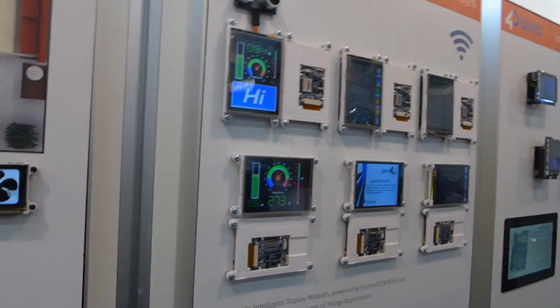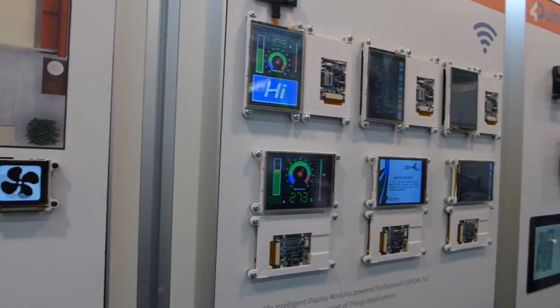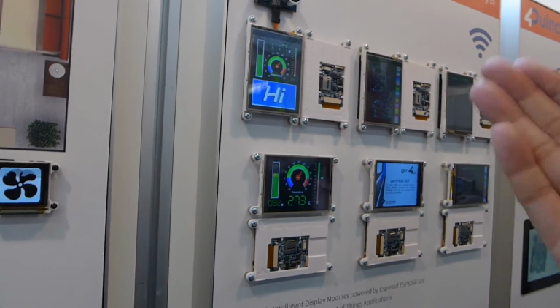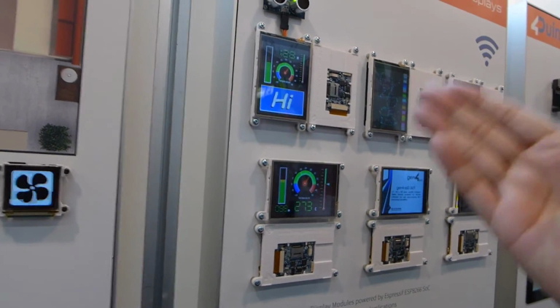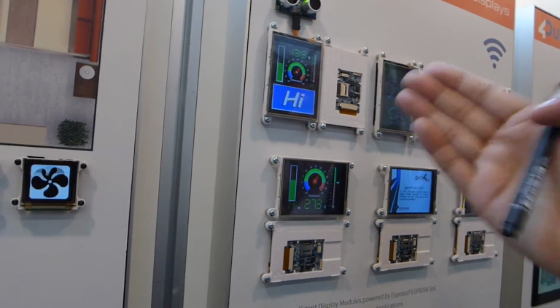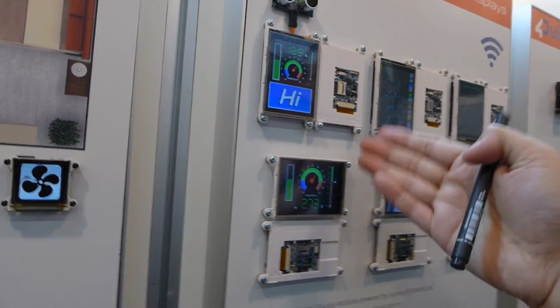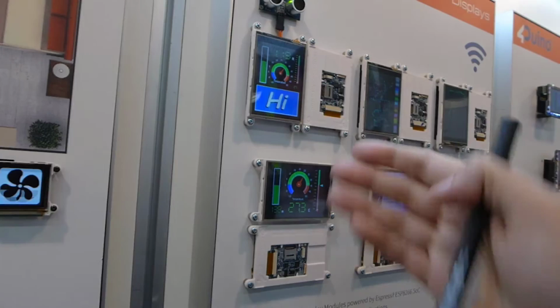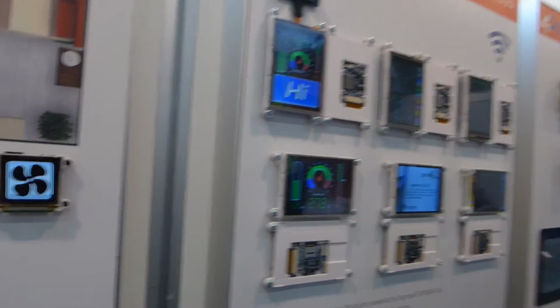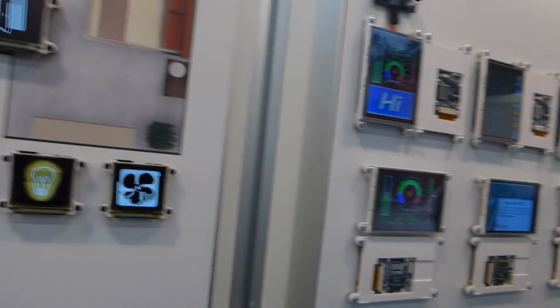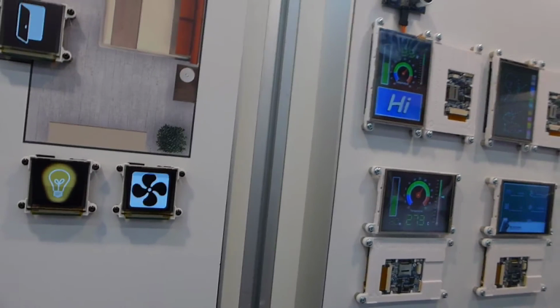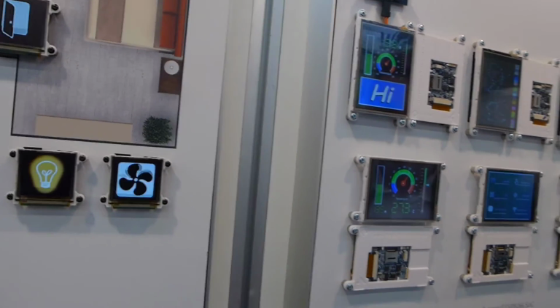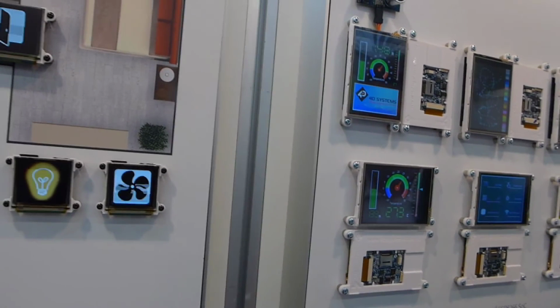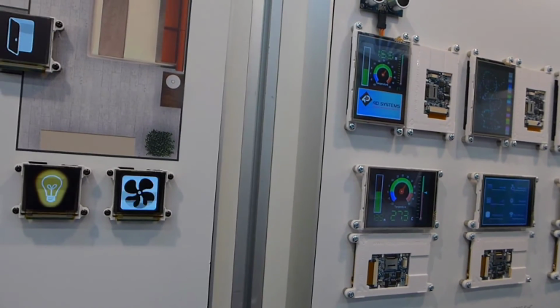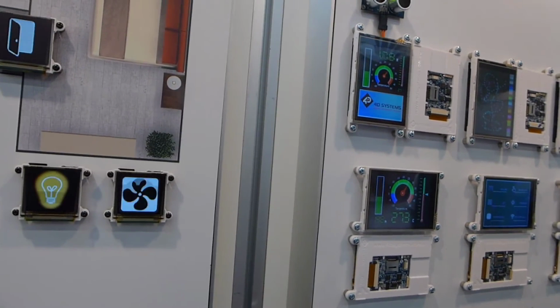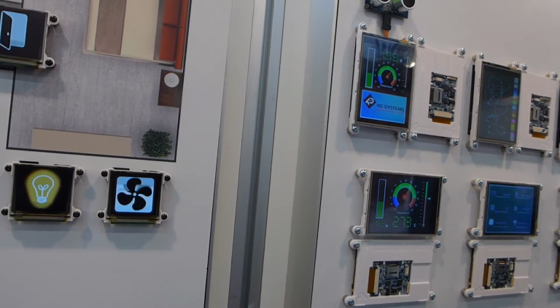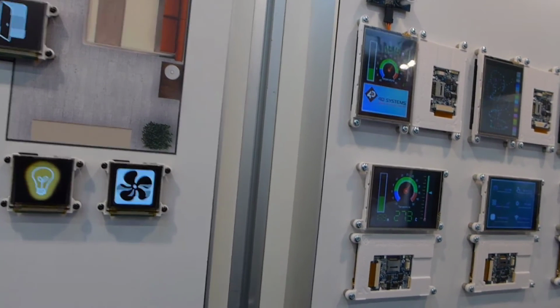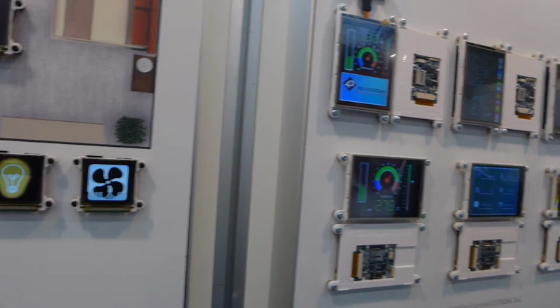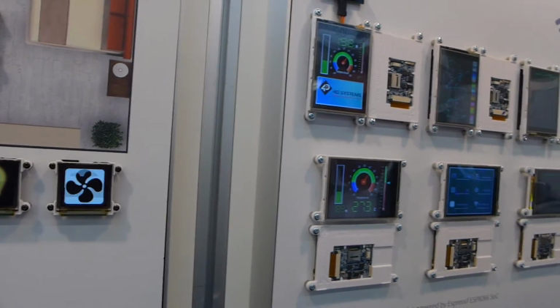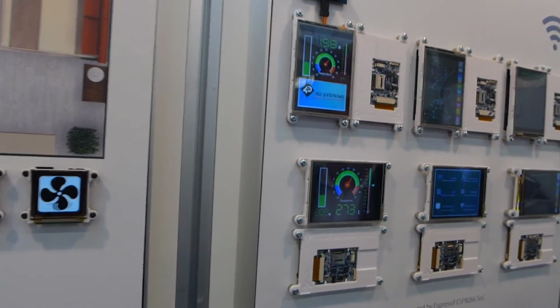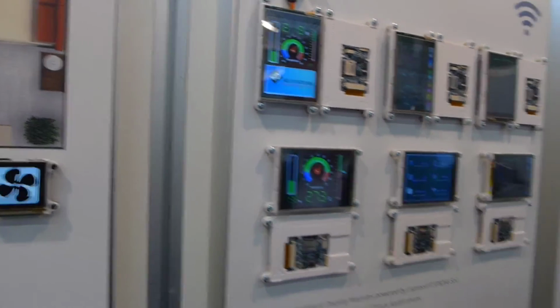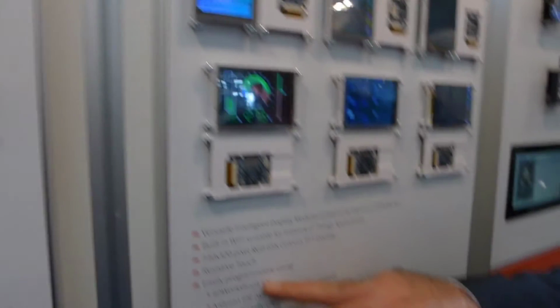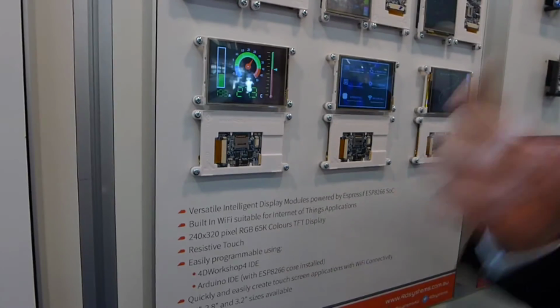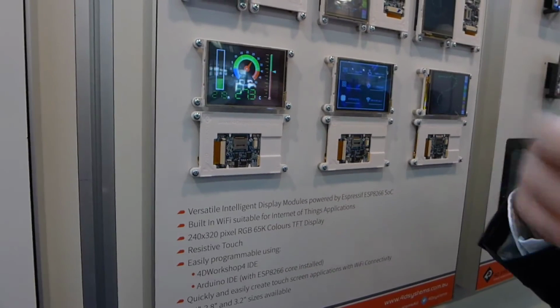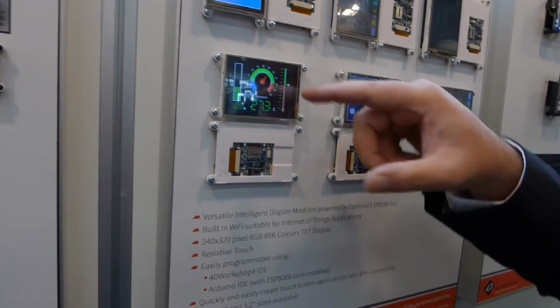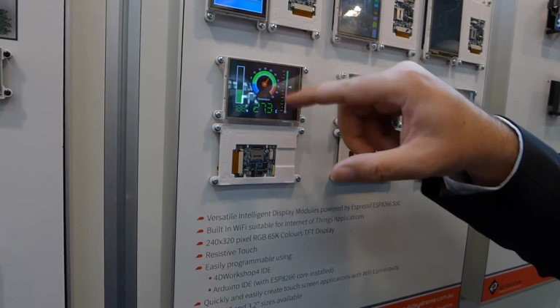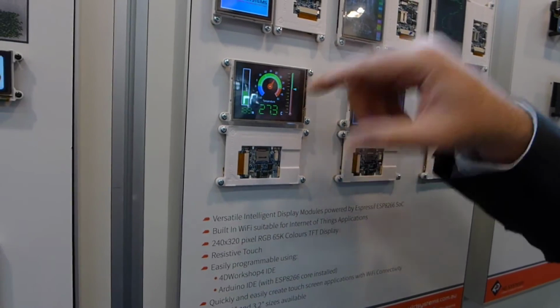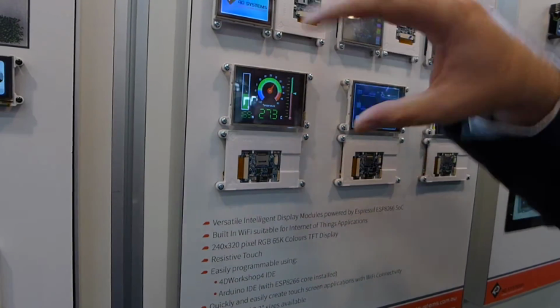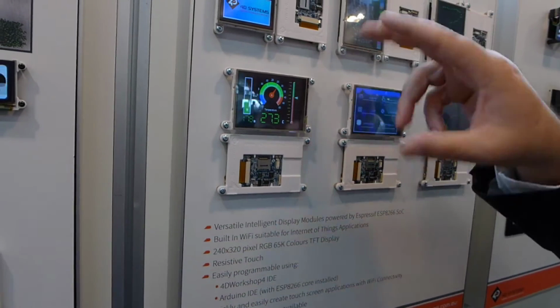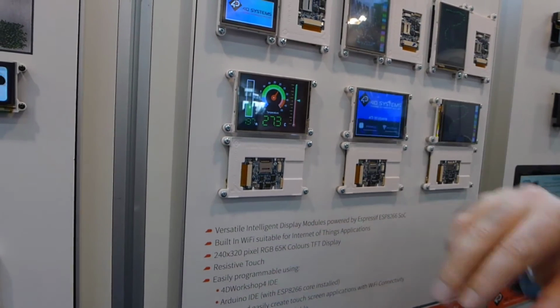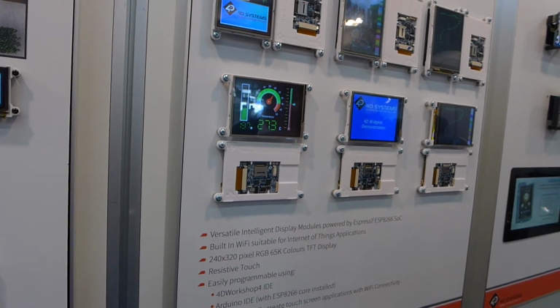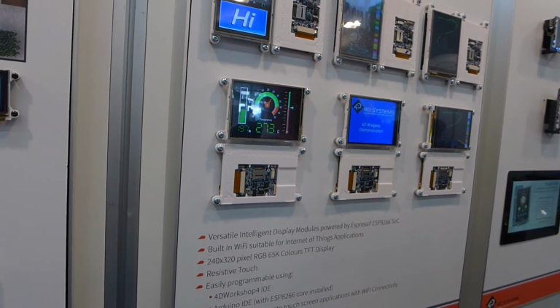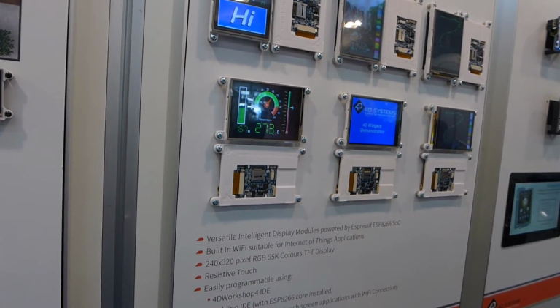You put your actual application on that device — Arduino. And we're using our workshop drag-and-drop software IDE.